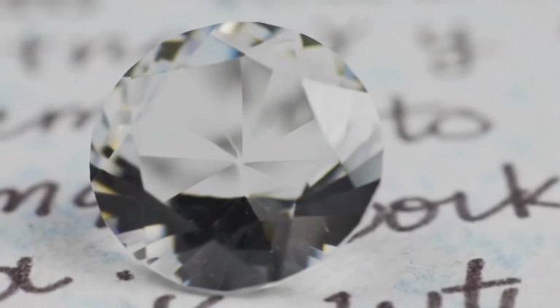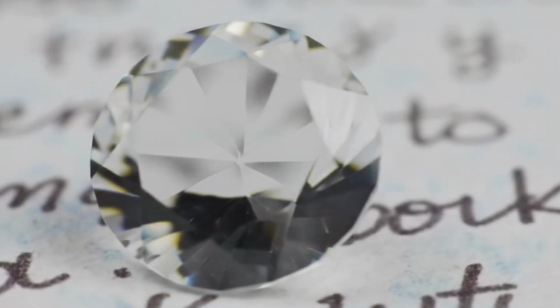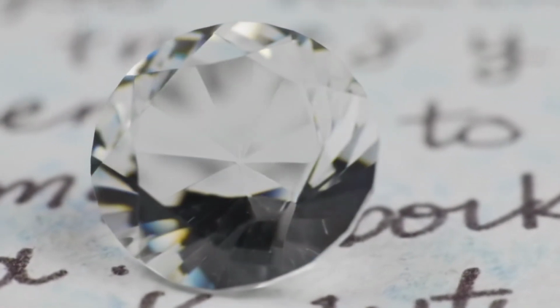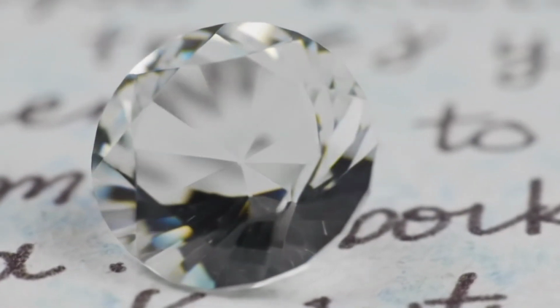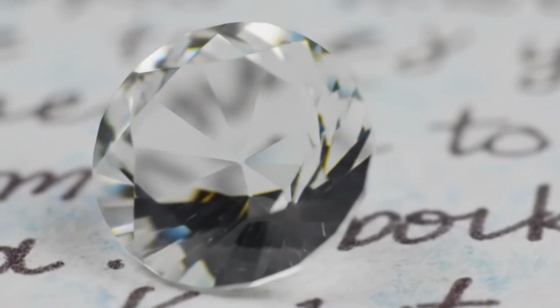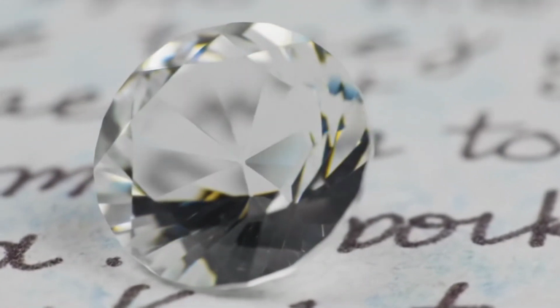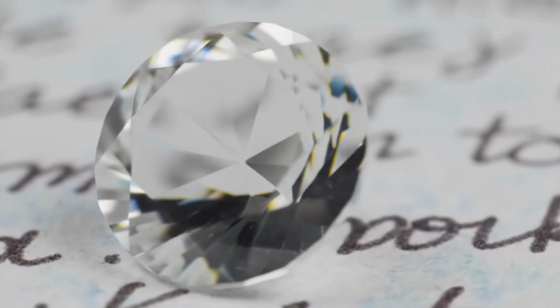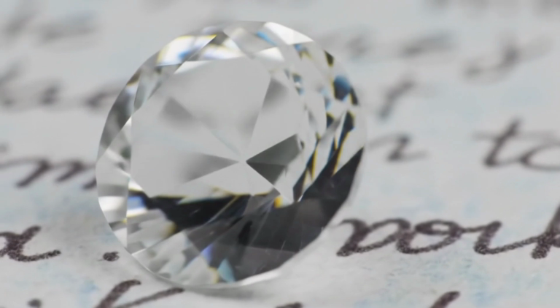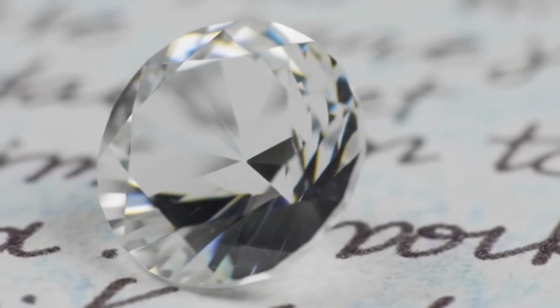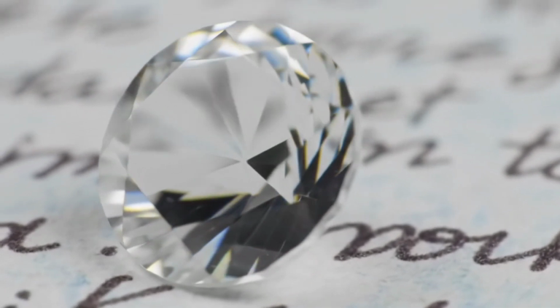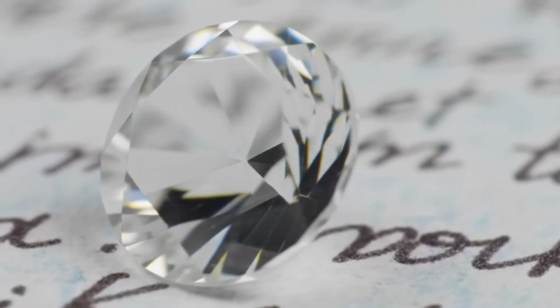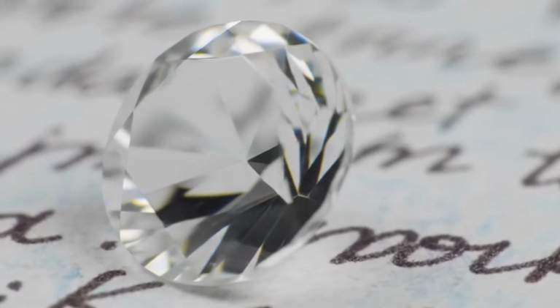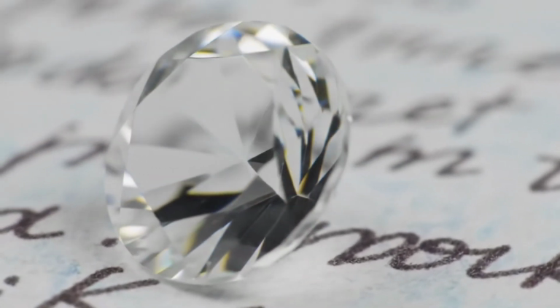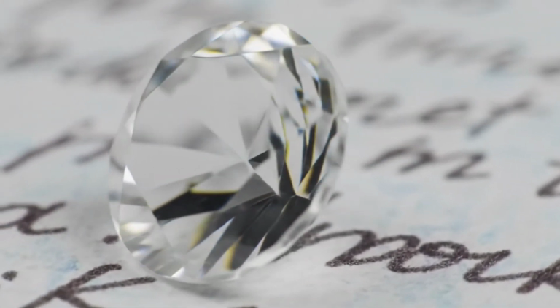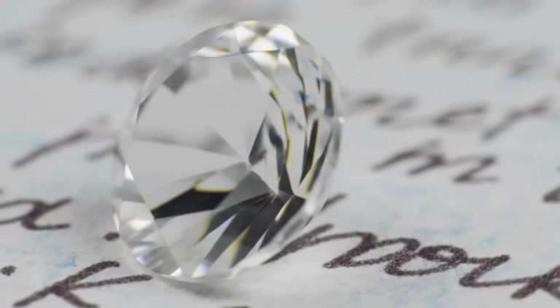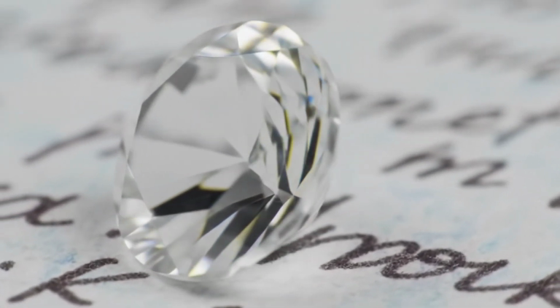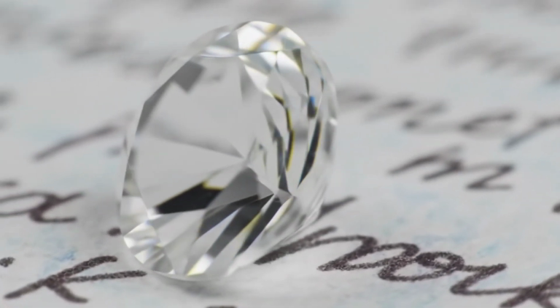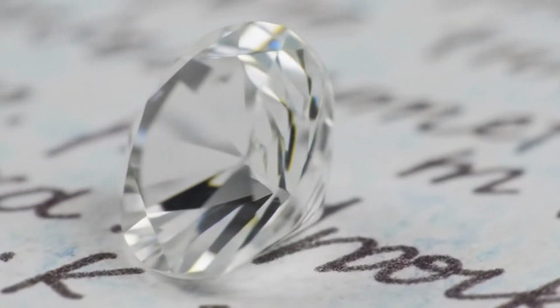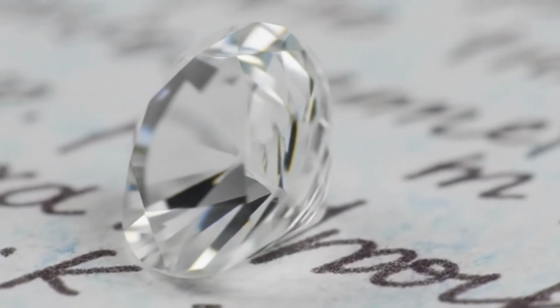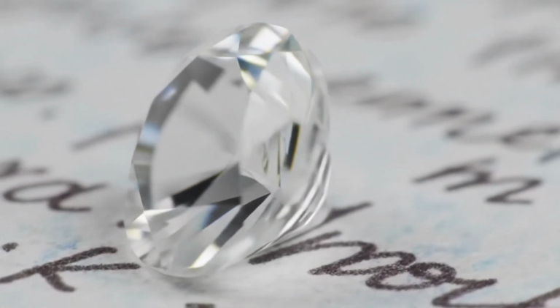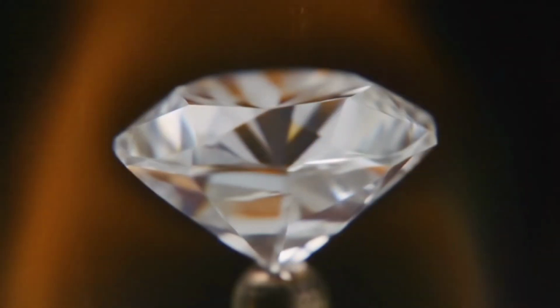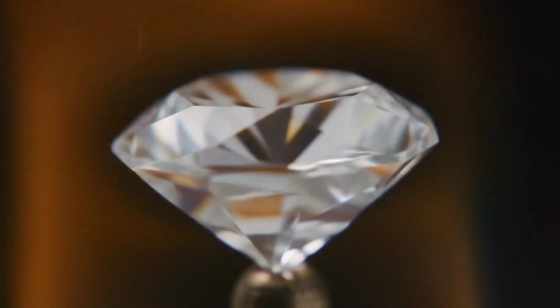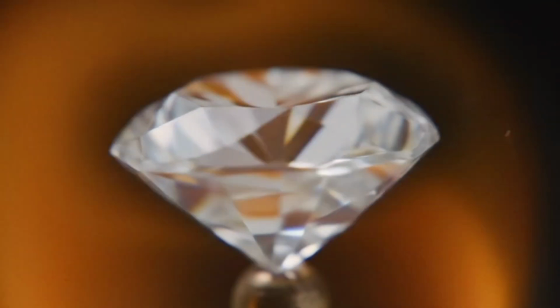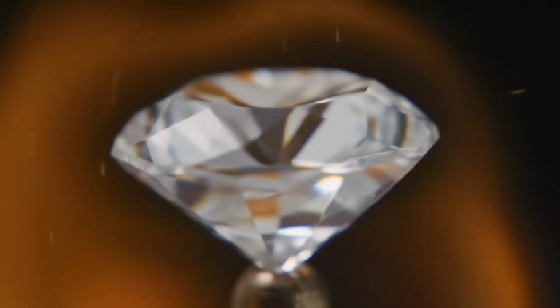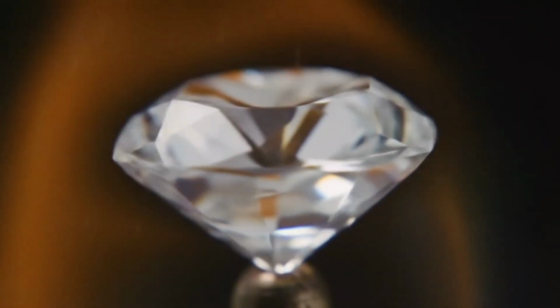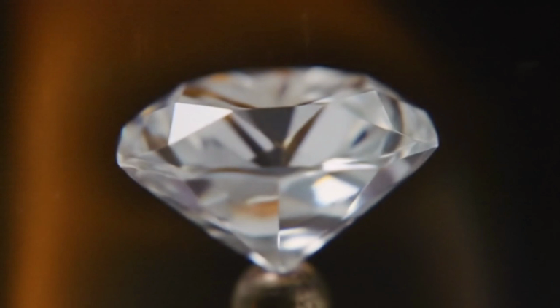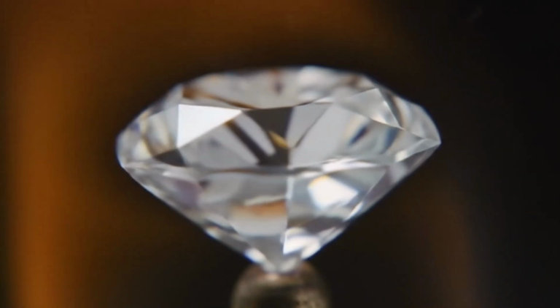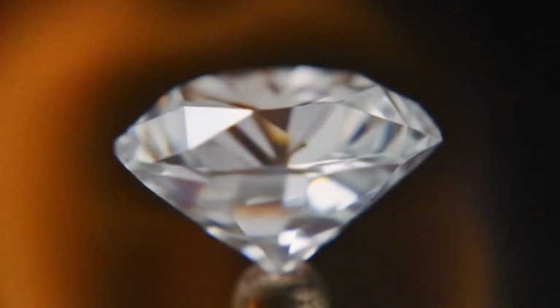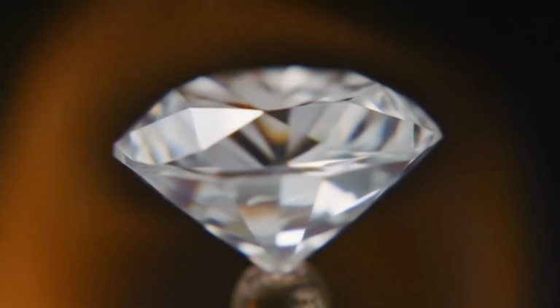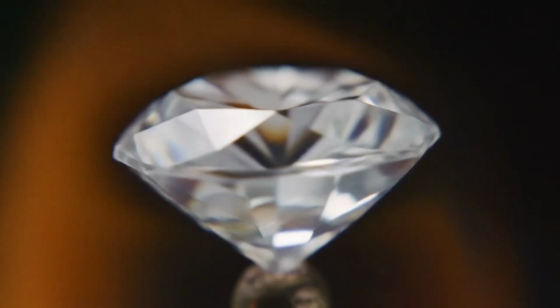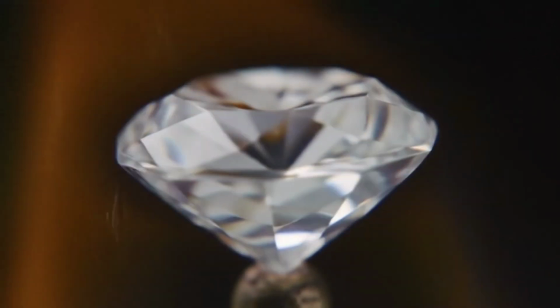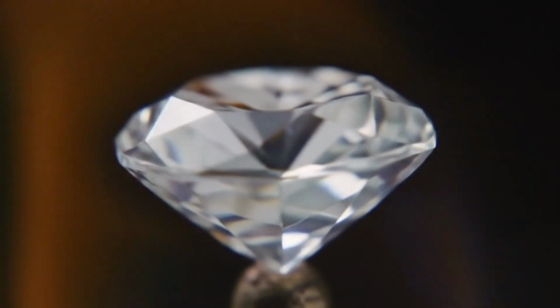Finally, the fire test. Heat the stone for a few seconds over a small flame and then place it in cold water. A real diamond won't be affected at all, while fake stones may crack or break.